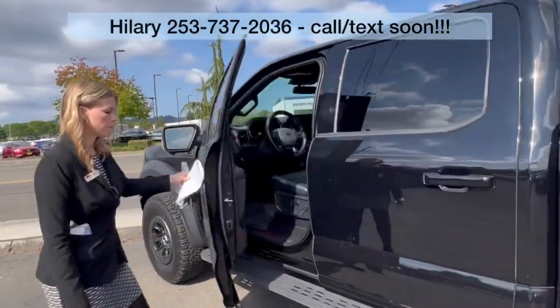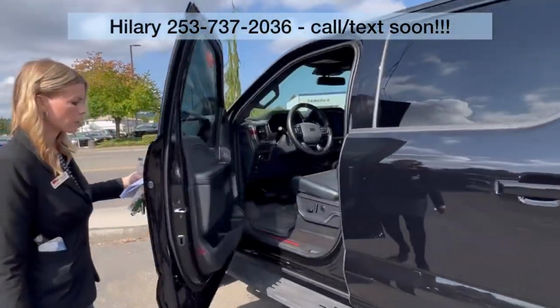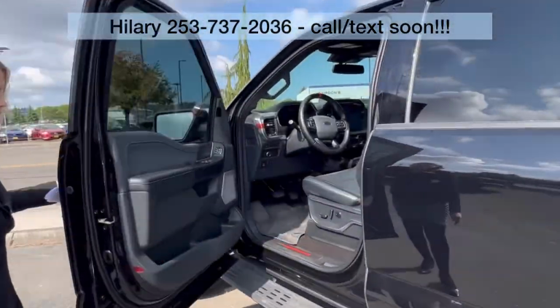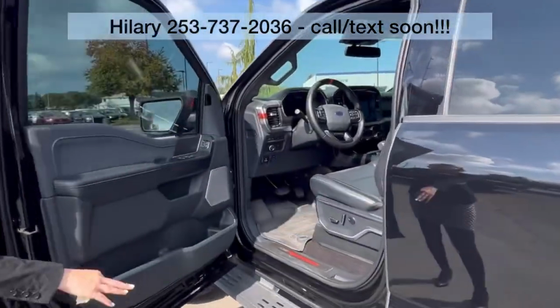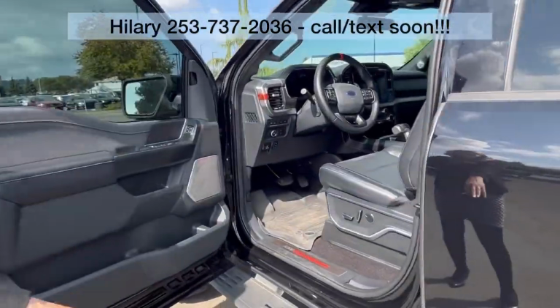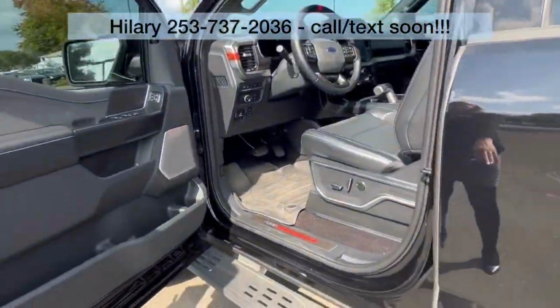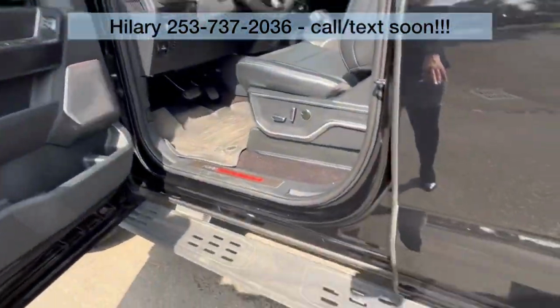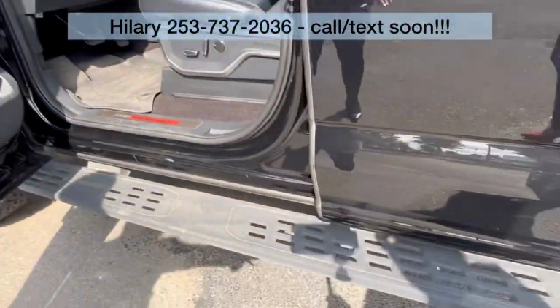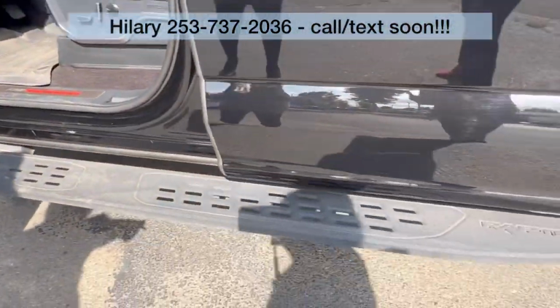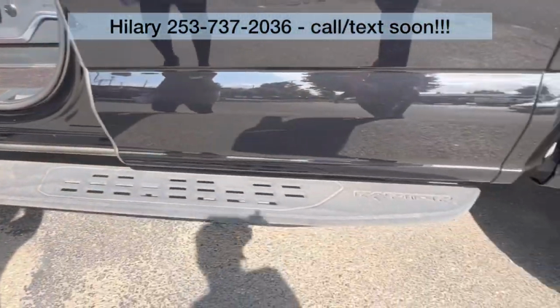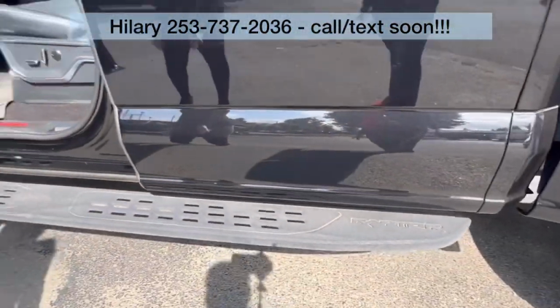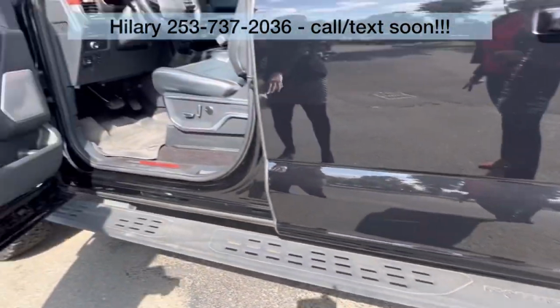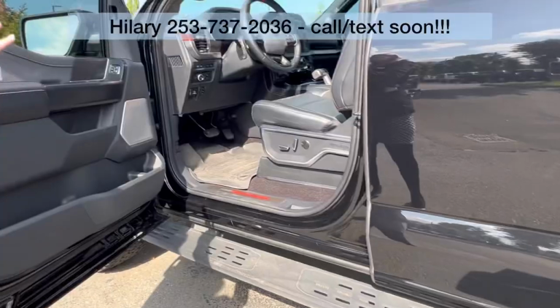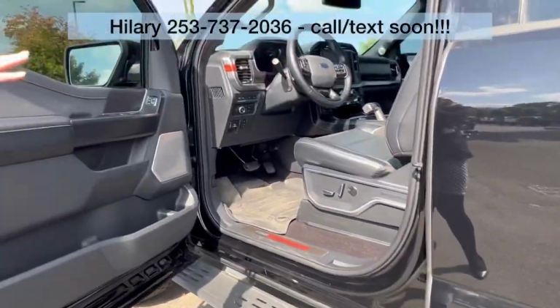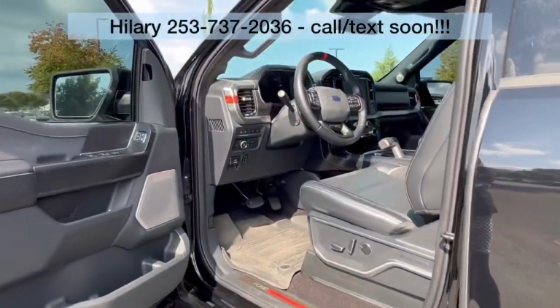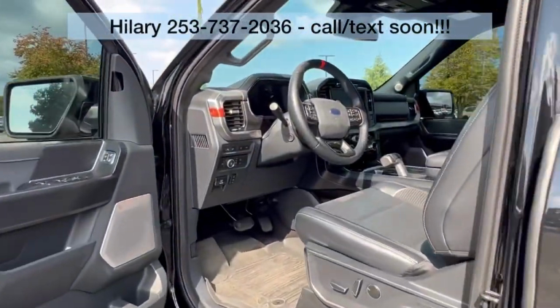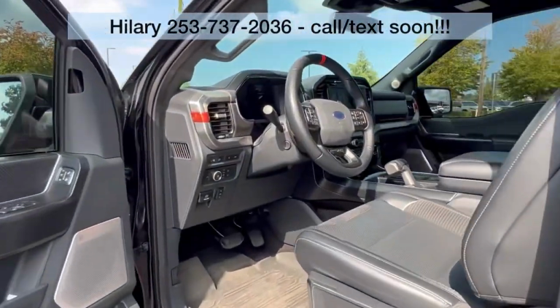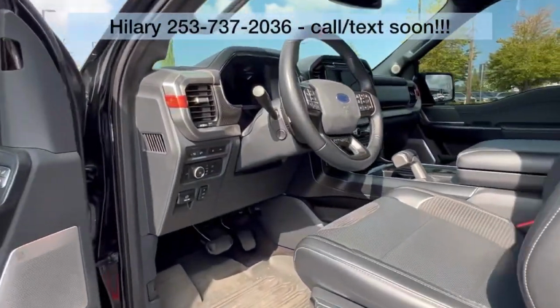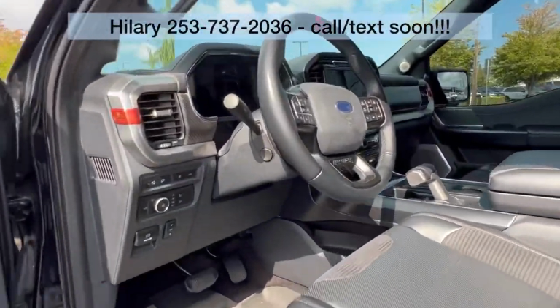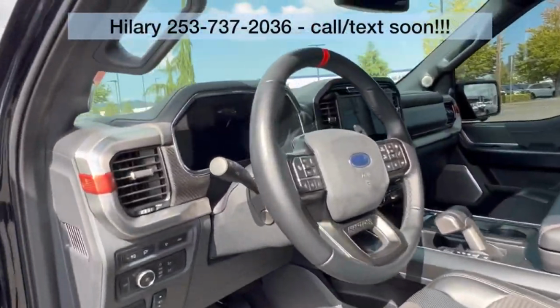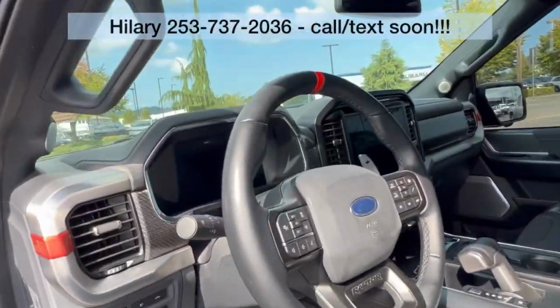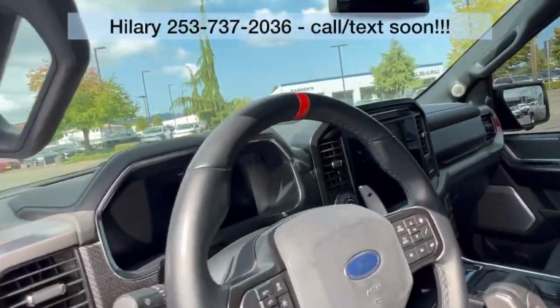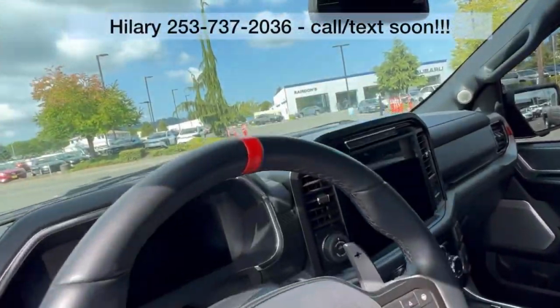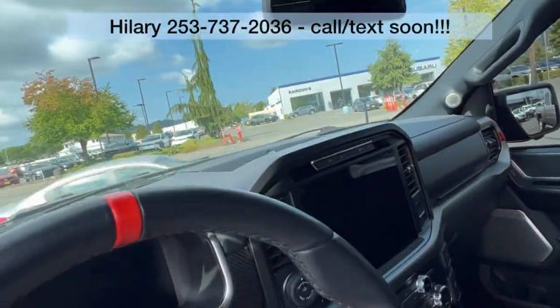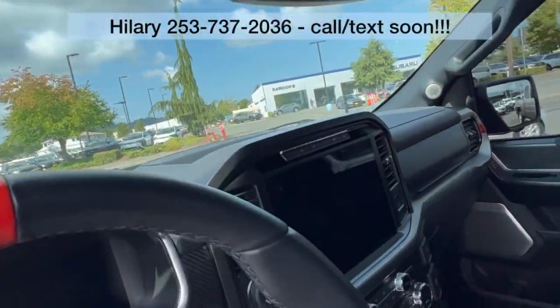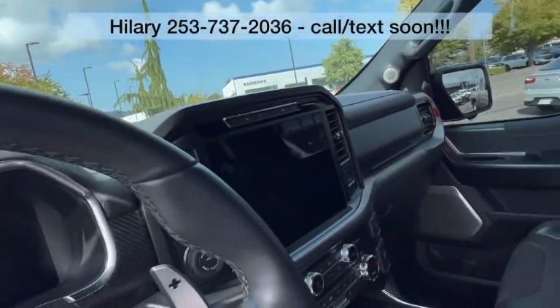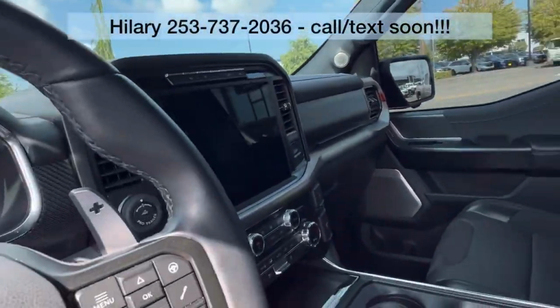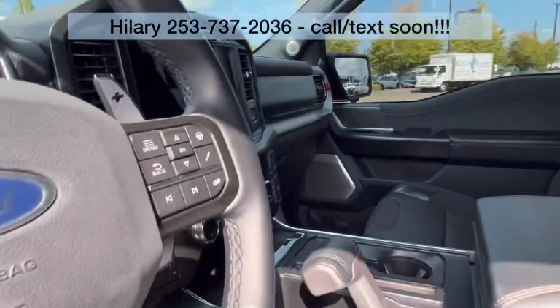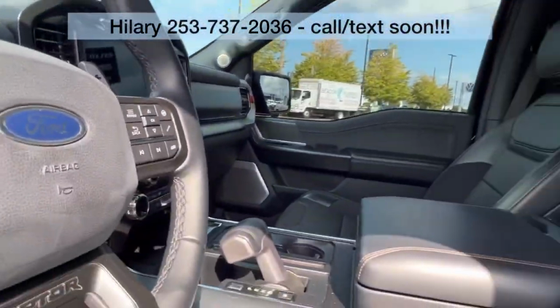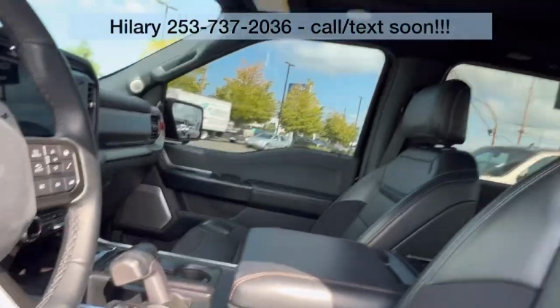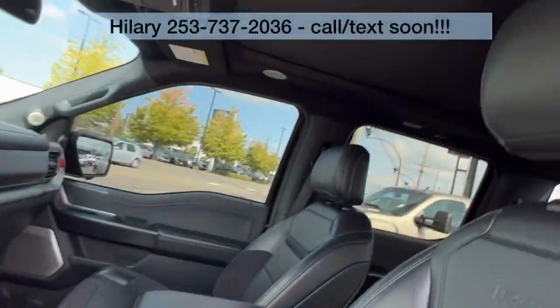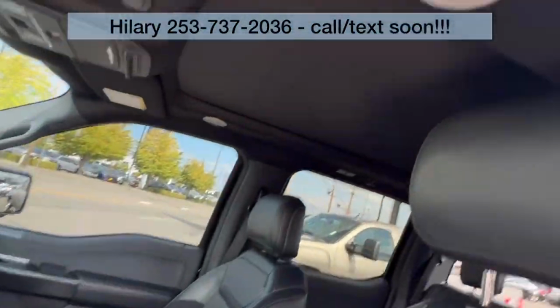Take a look at the interior. It does have the assist steps. The Raptor has floor liners throughout. It's got a nice panoramic sunroof up there.